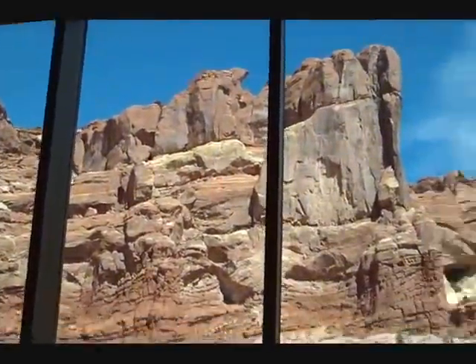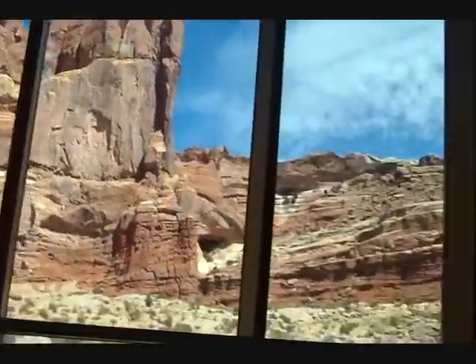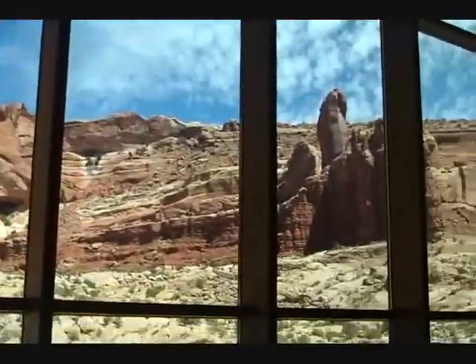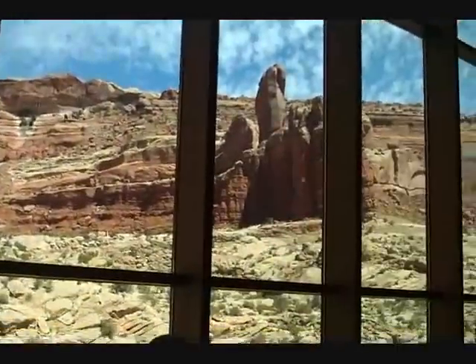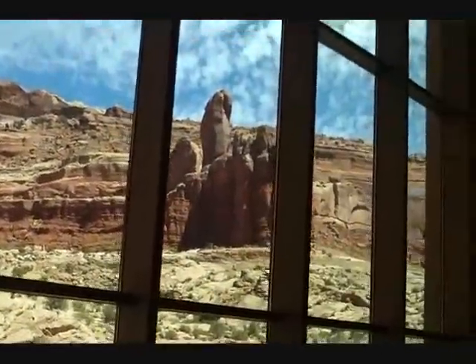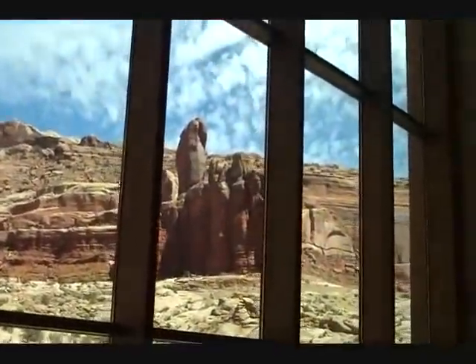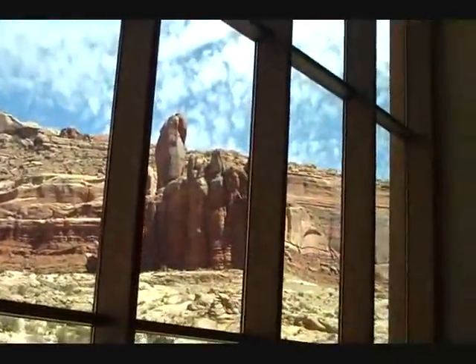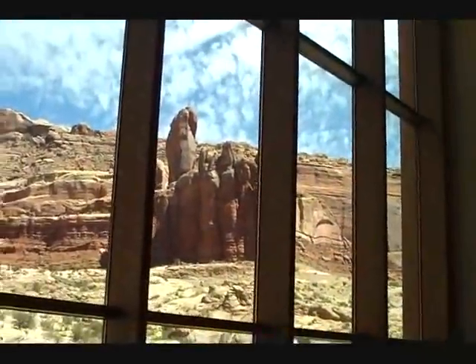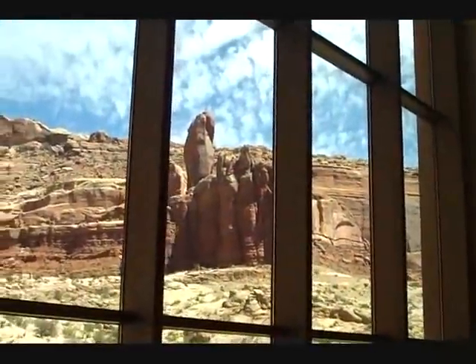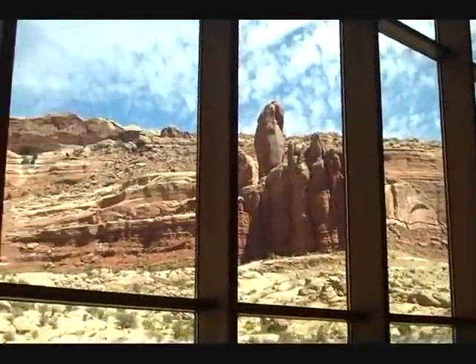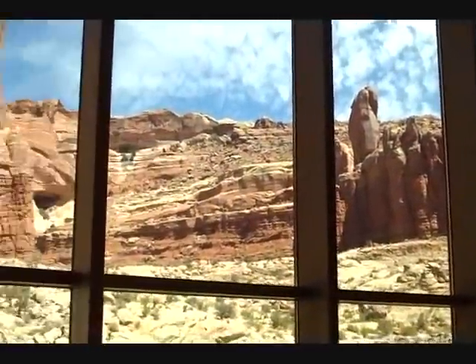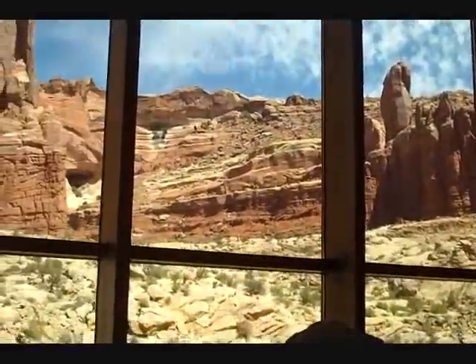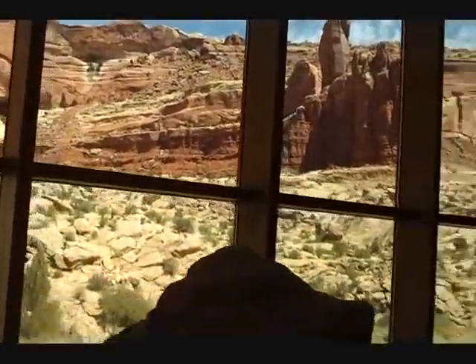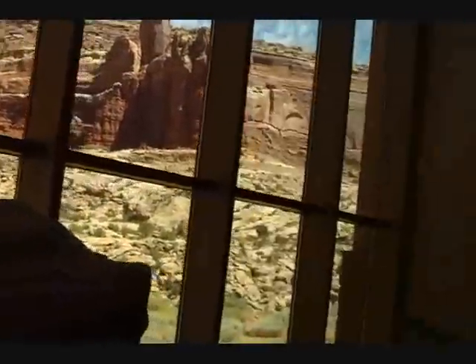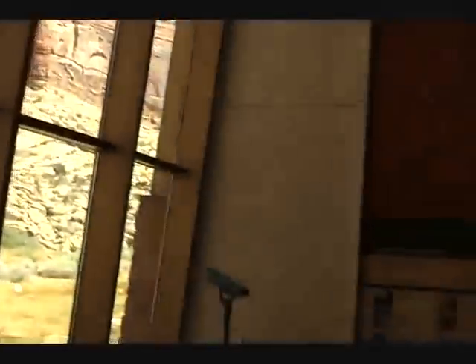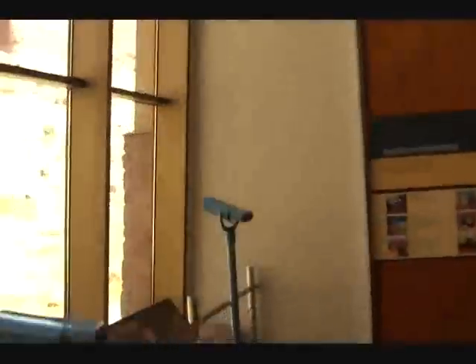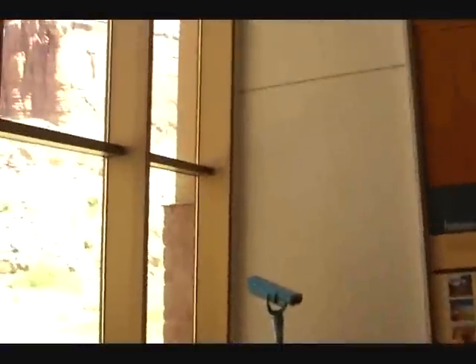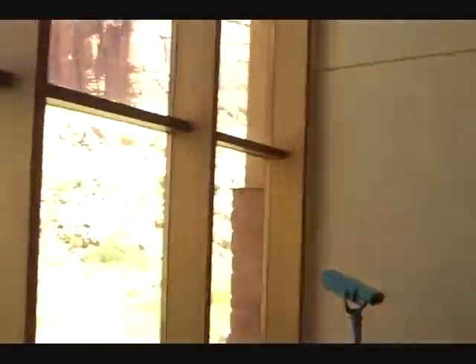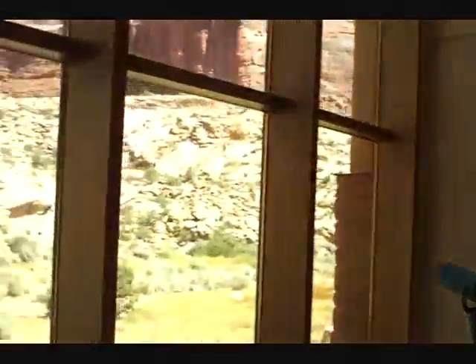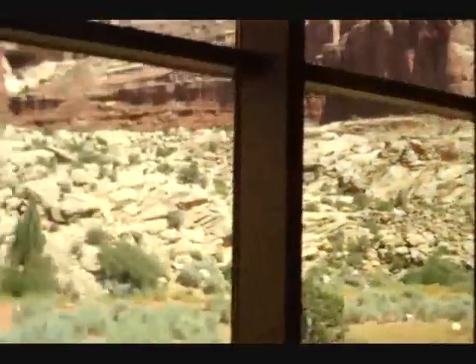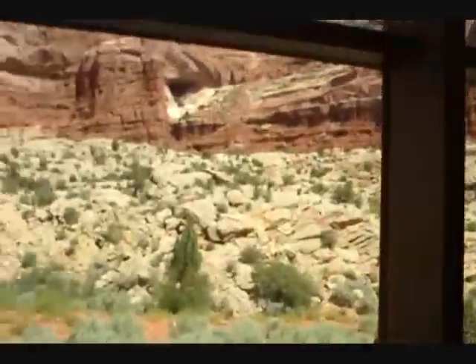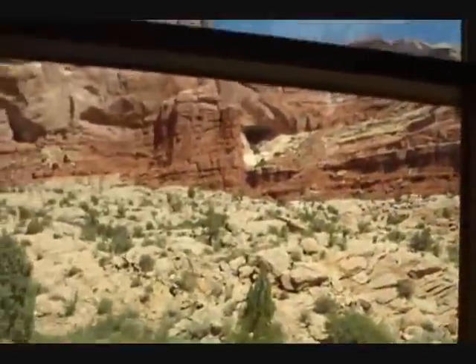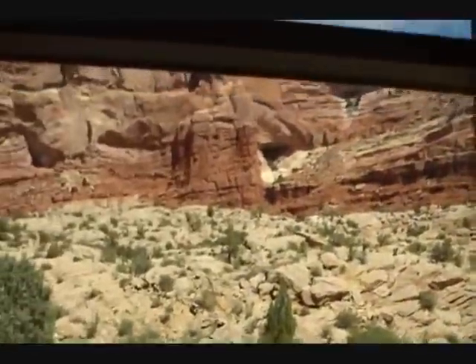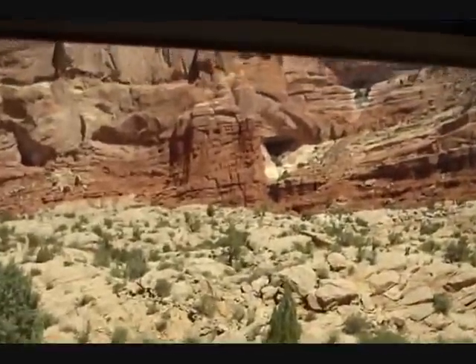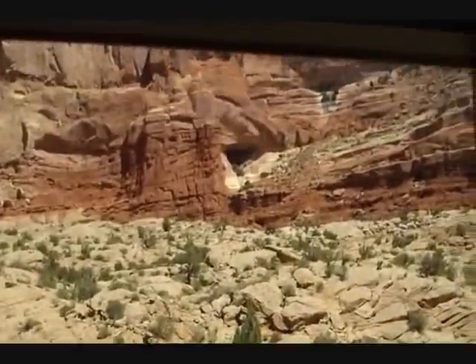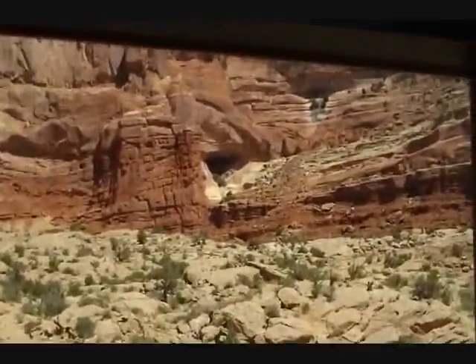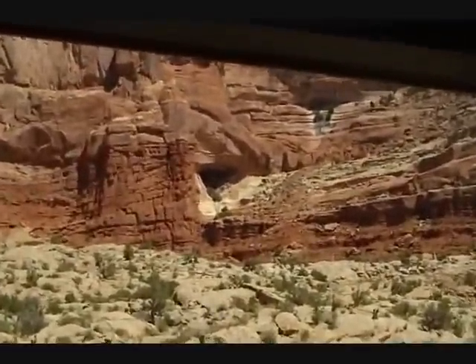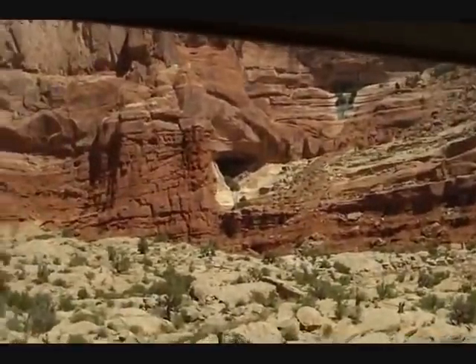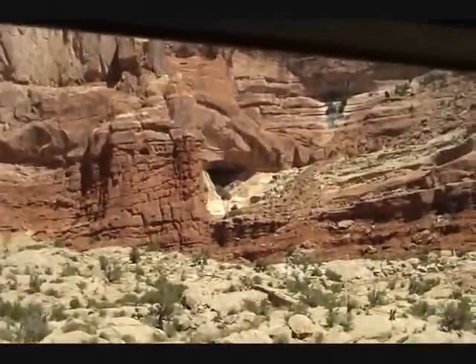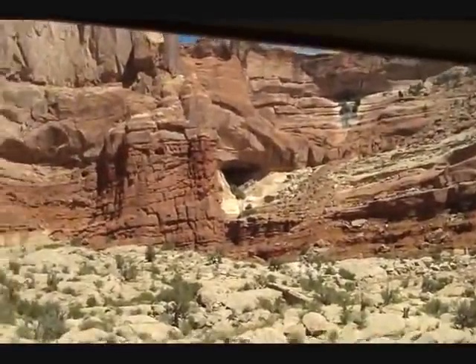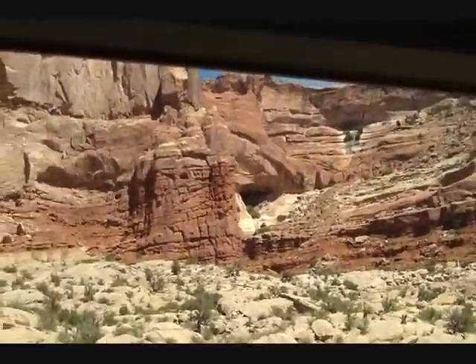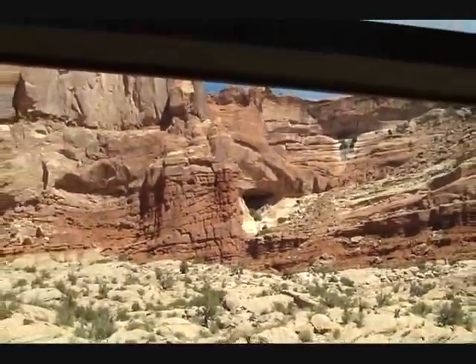Arches and Canyonlands are just a bit to the north and east, and everywhere you look there are things like this — there are always actual caves somewhere.